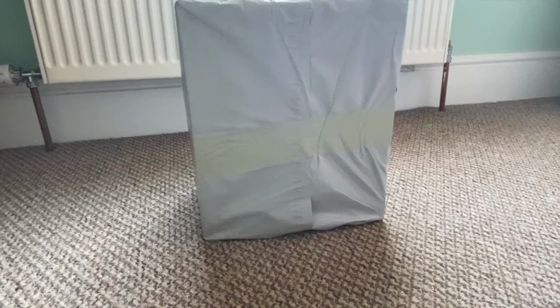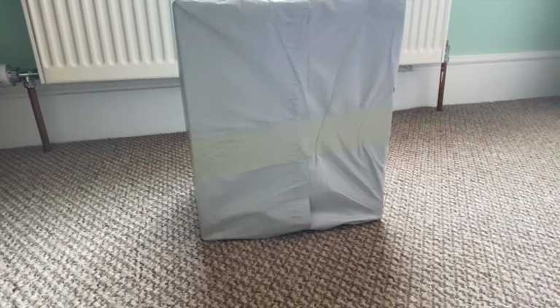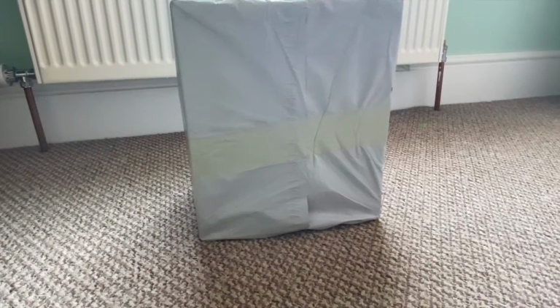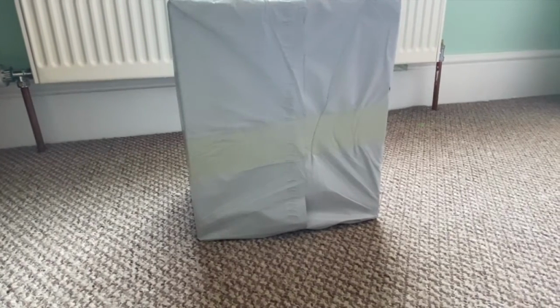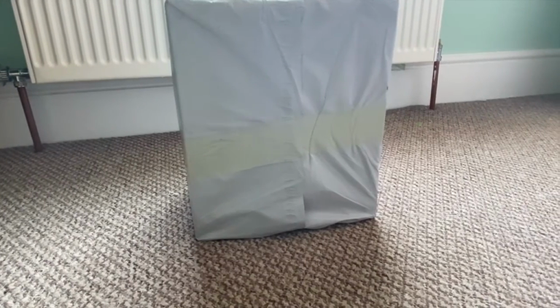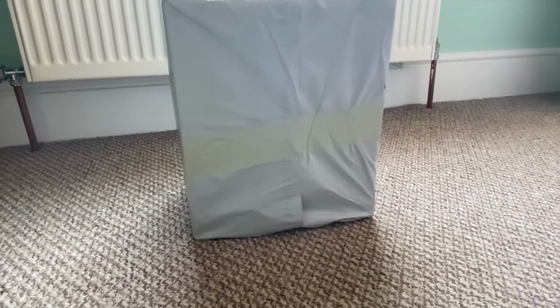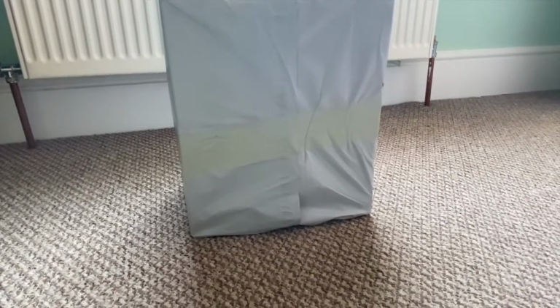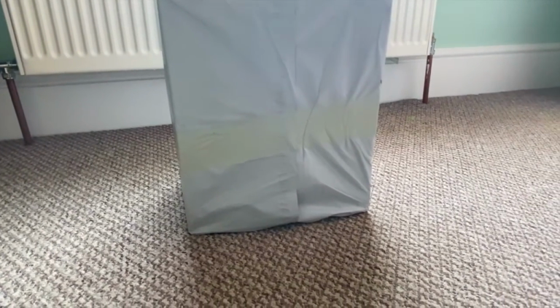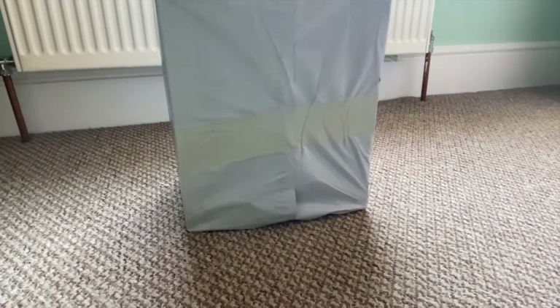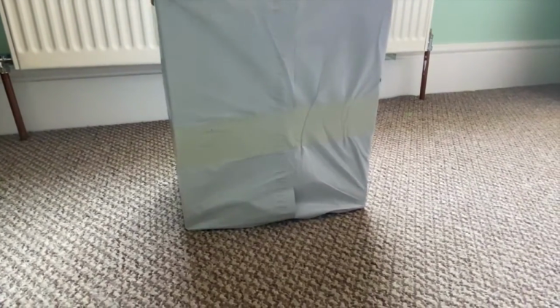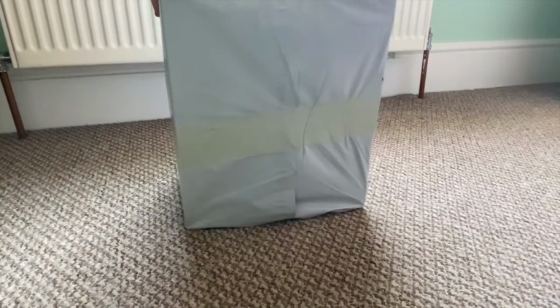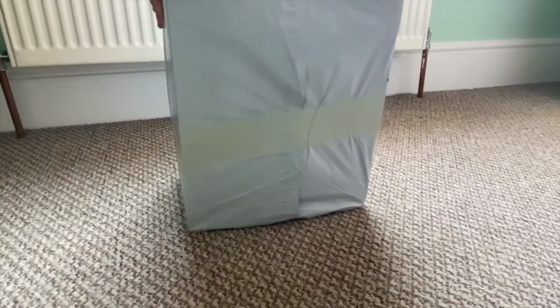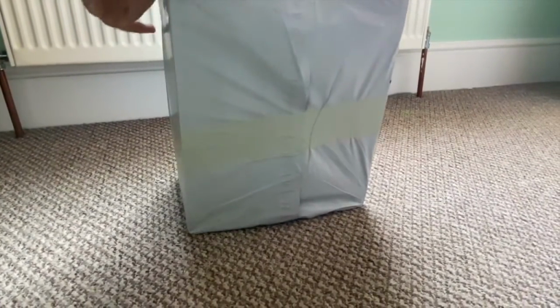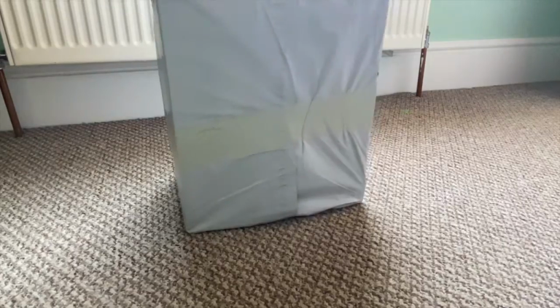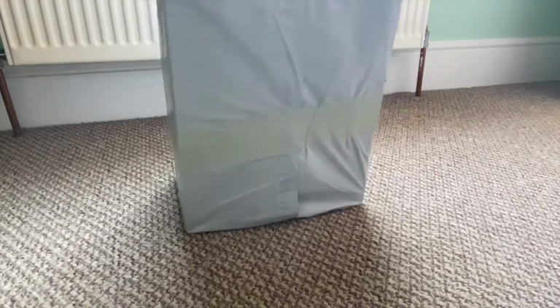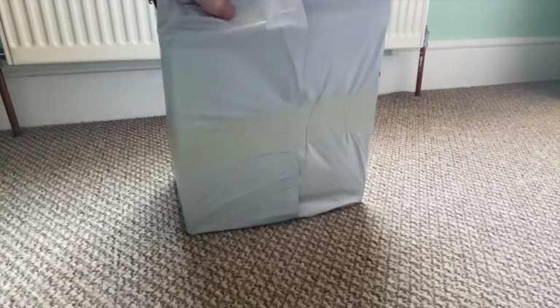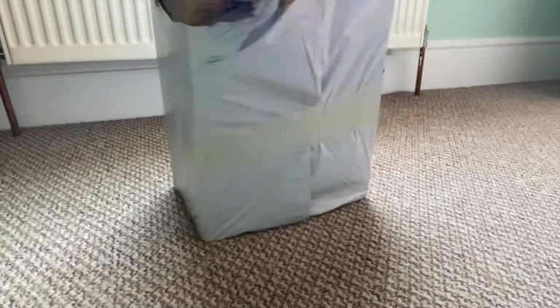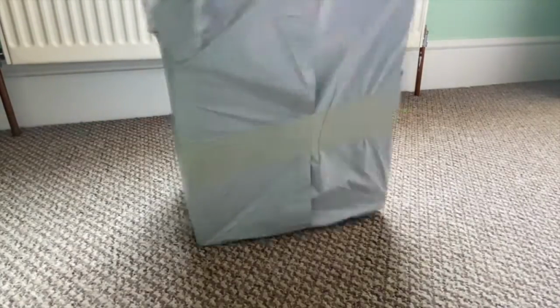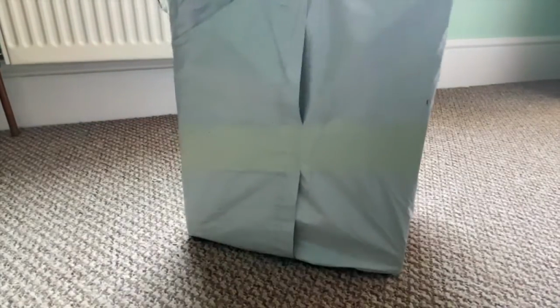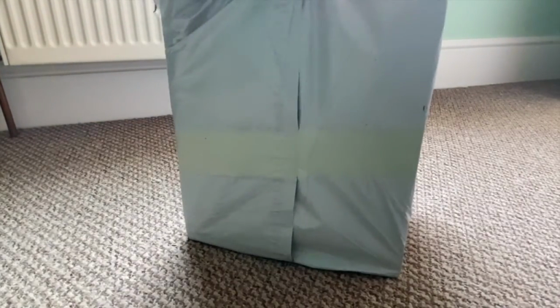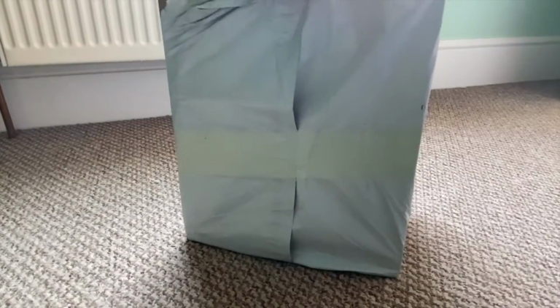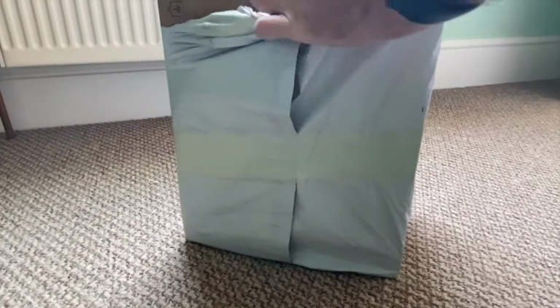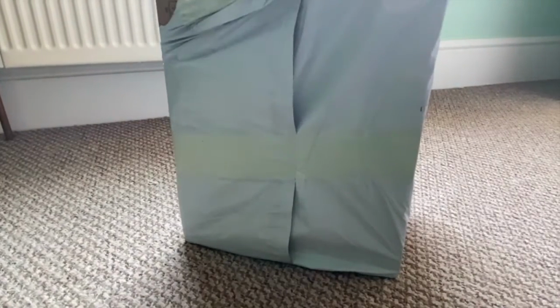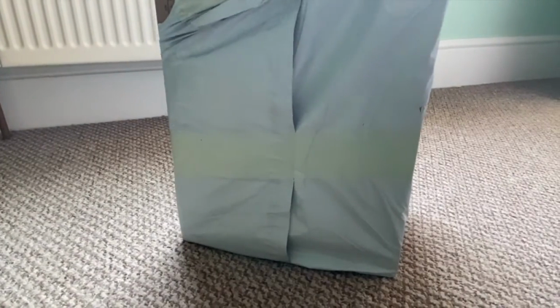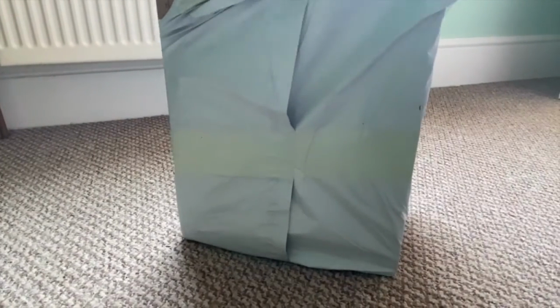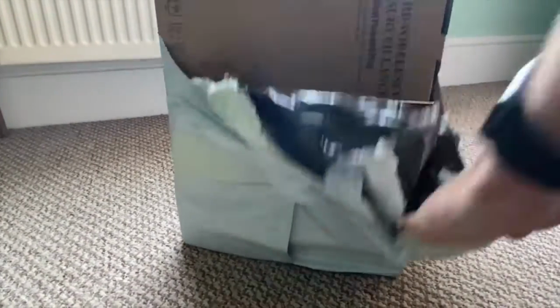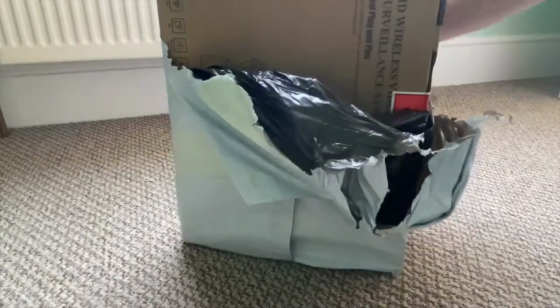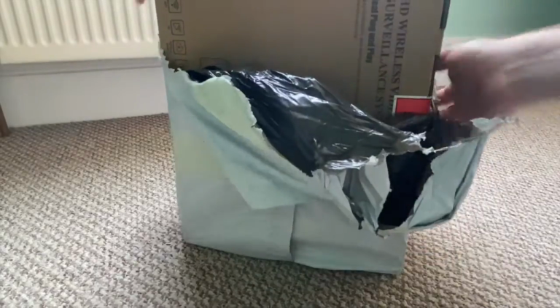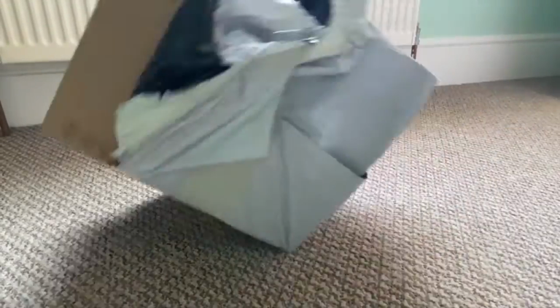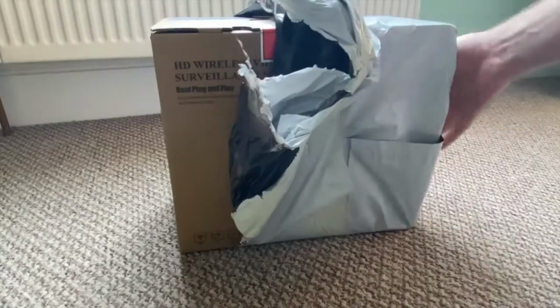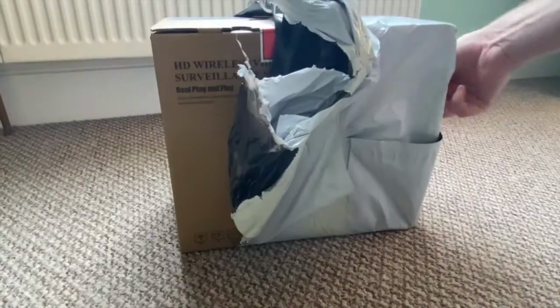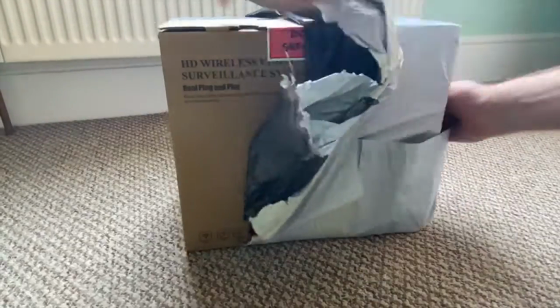Hi guys and welcome to another video. Today we'll be unboxing the Sanus Wireless Security System 8 Channel 1080p CCTV camera system. So without further ado let's get into this and we'll see what's in the box.